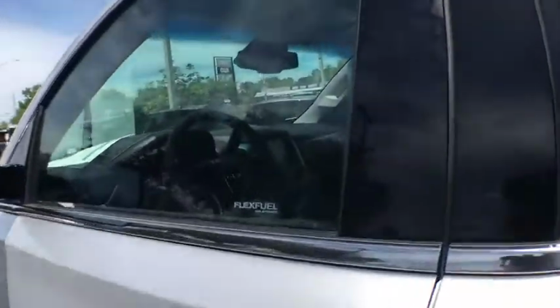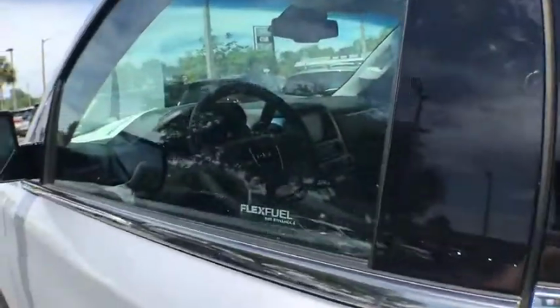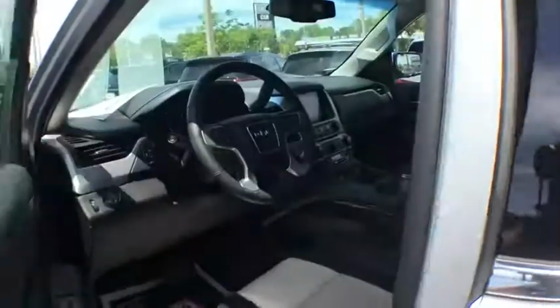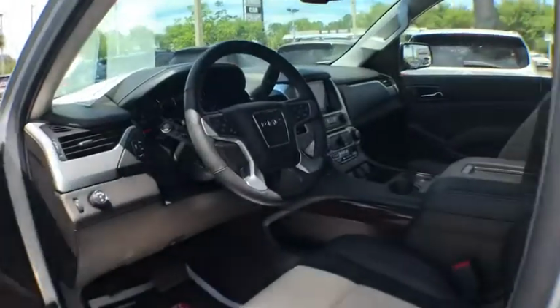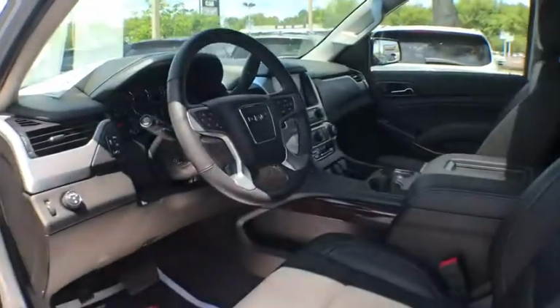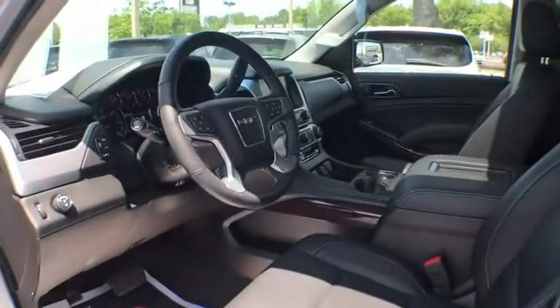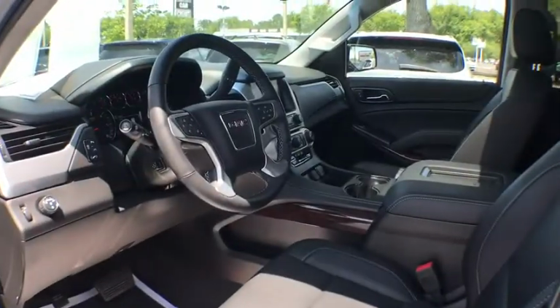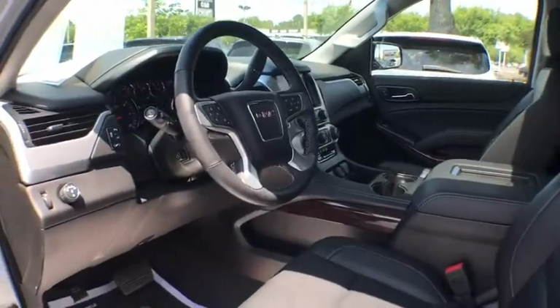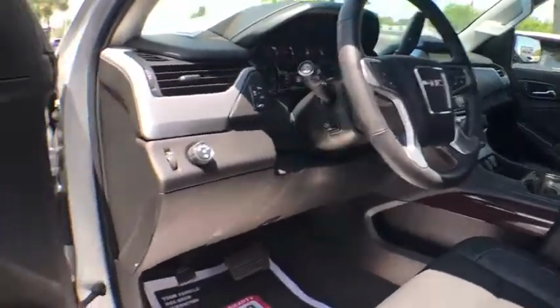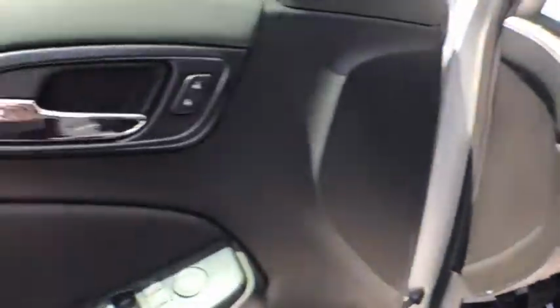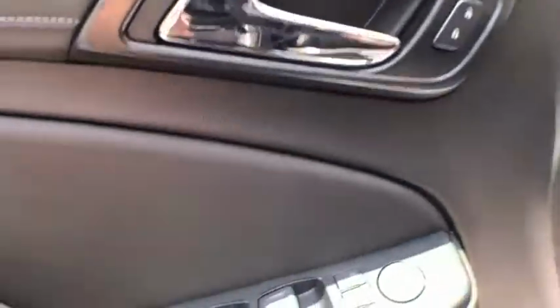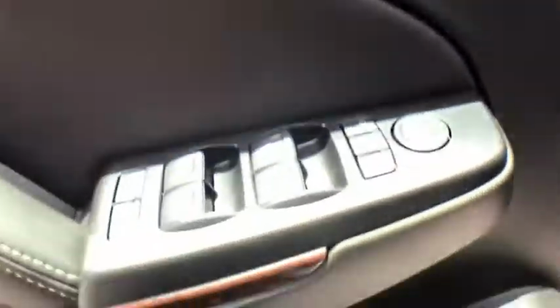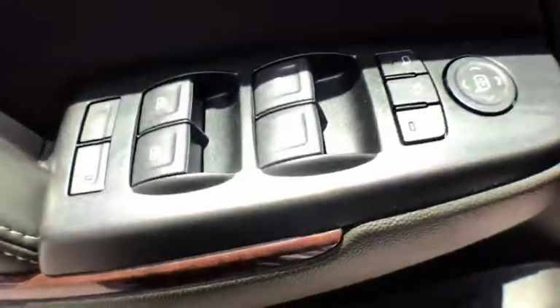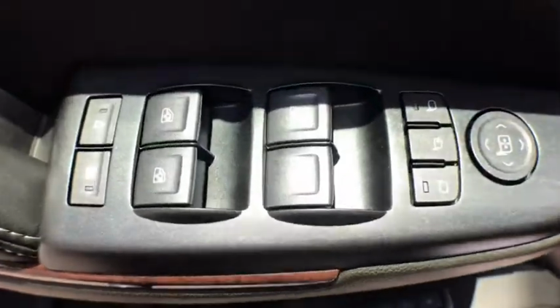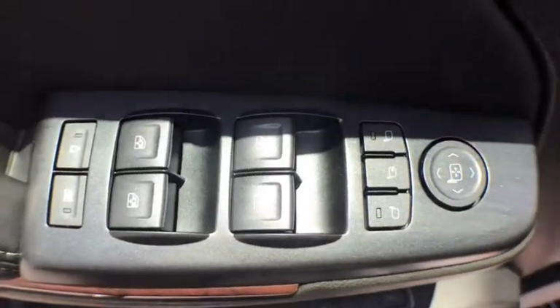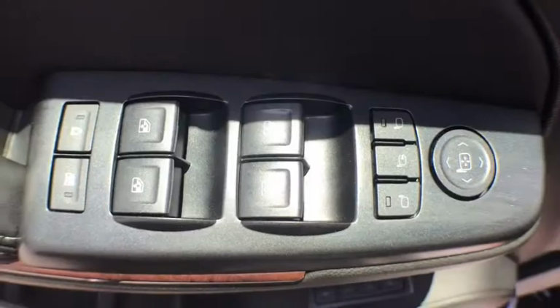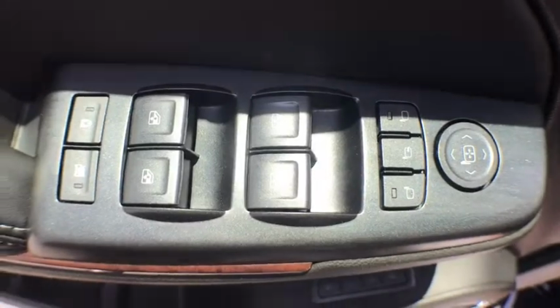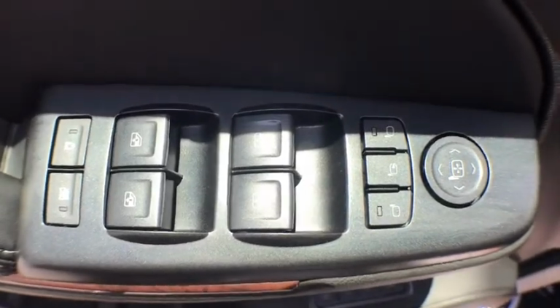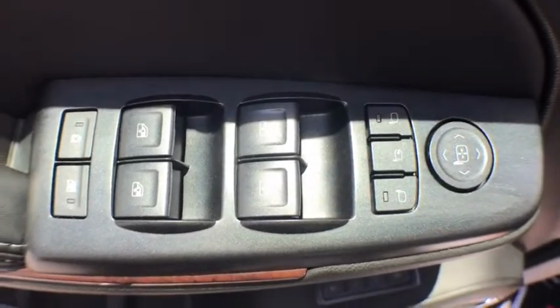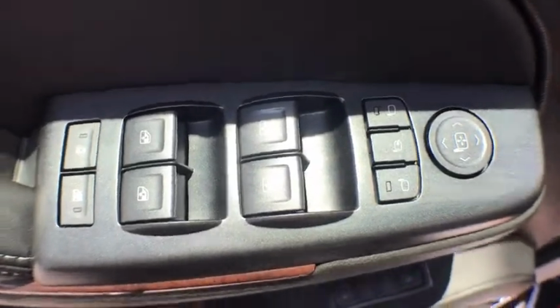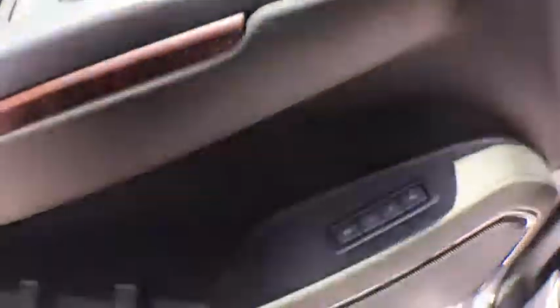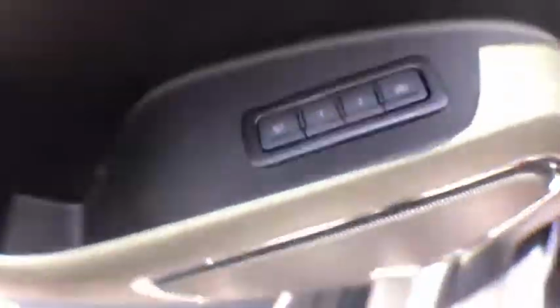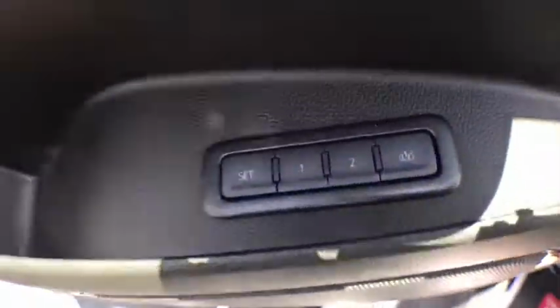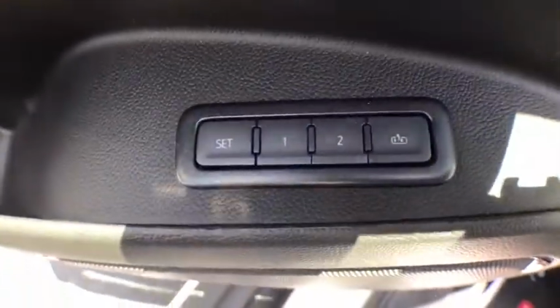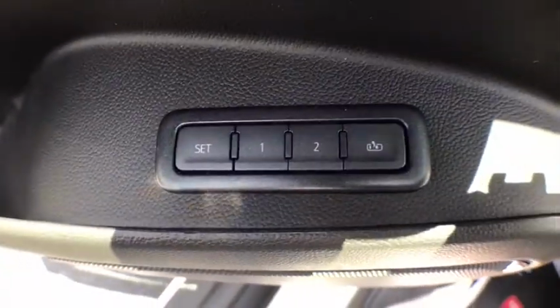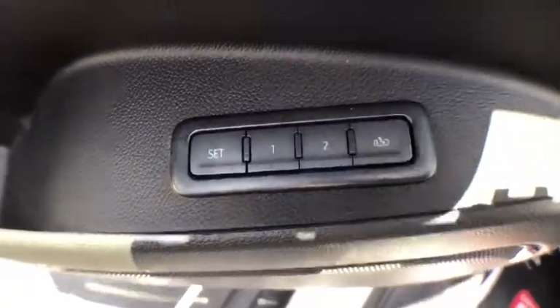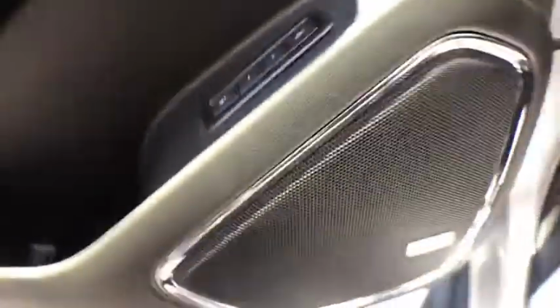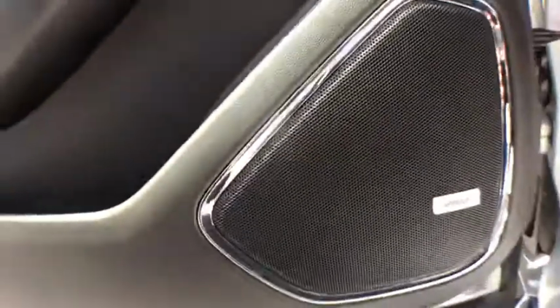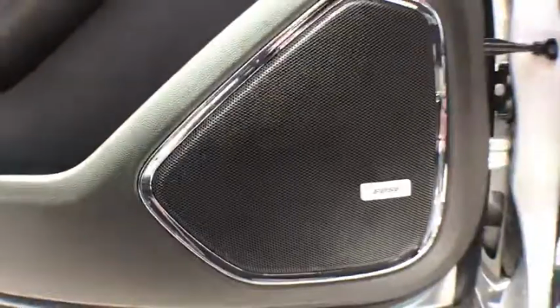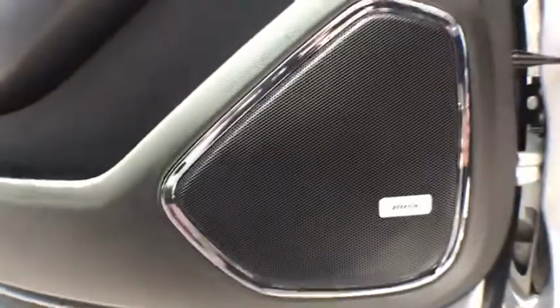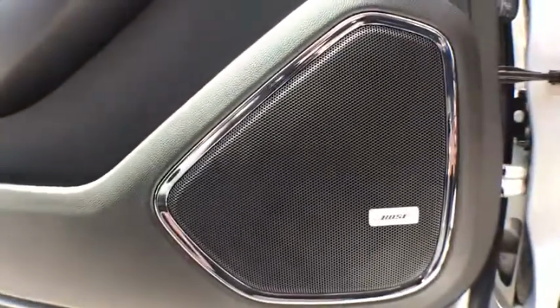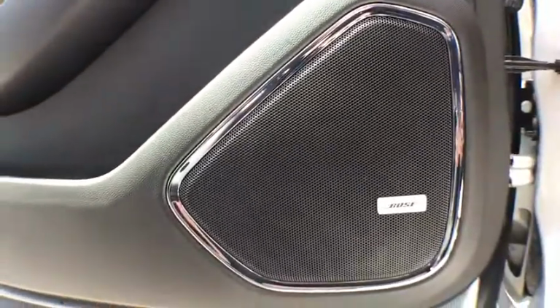Lane departure warning, keyless entry, power driver's seat, running boards, power passenger seat, heated seats, remote start, power liftgate, OnStar, navigation system, traction control, leather wrapped steering wheel.